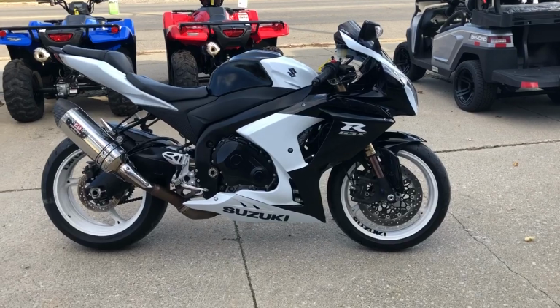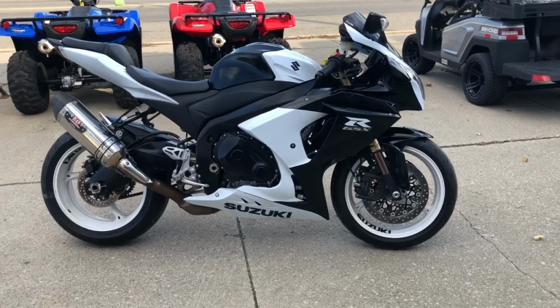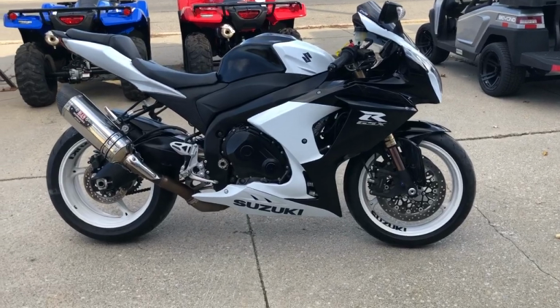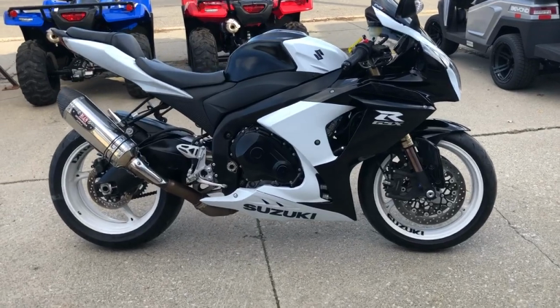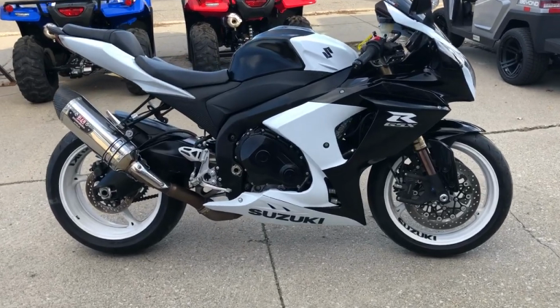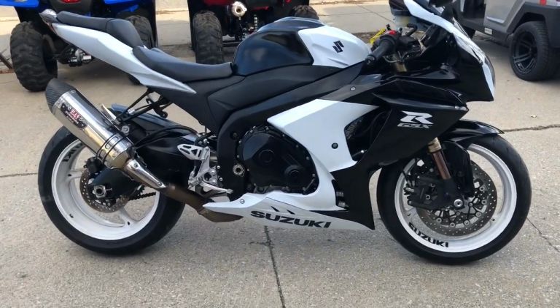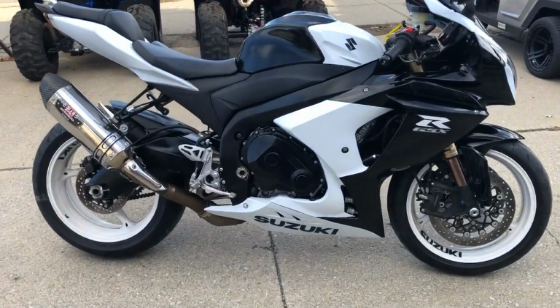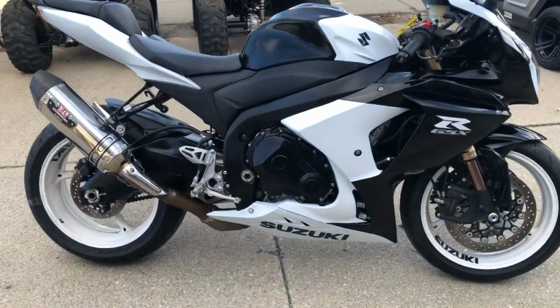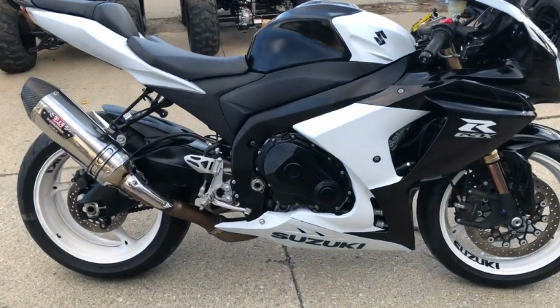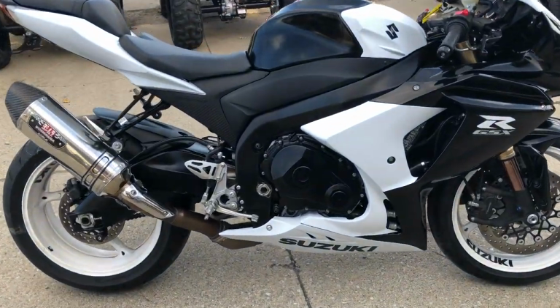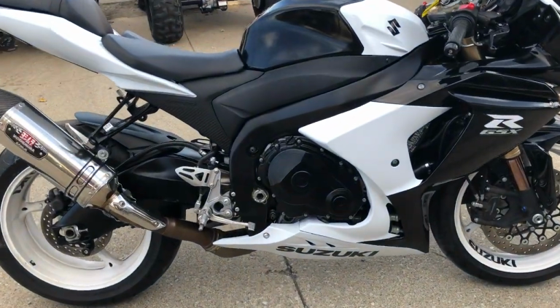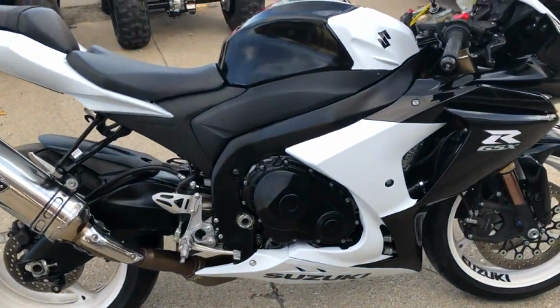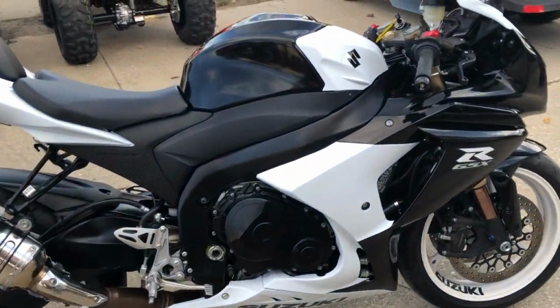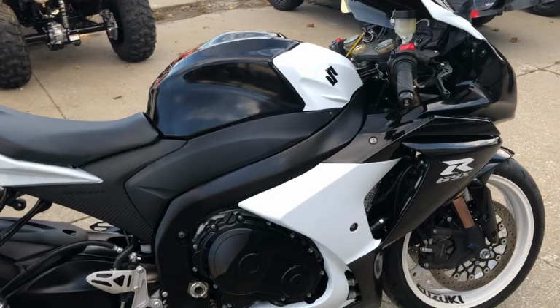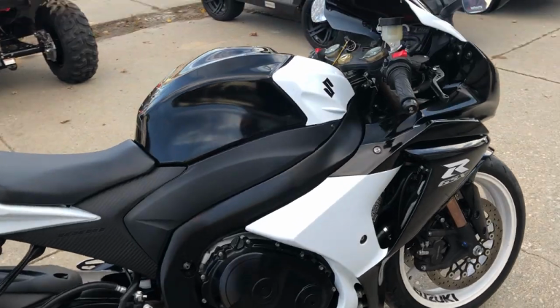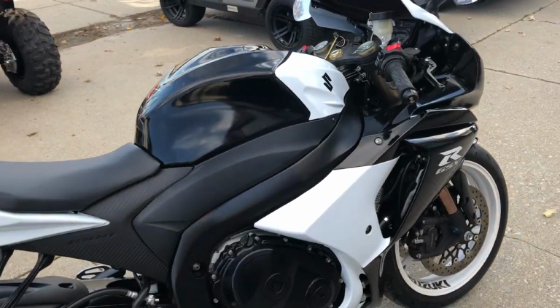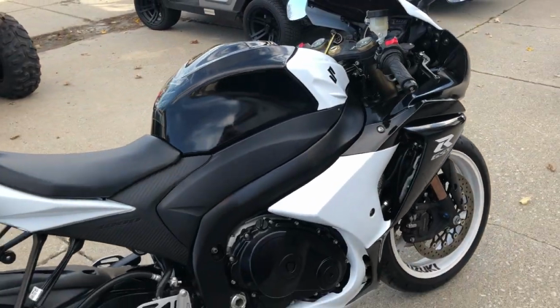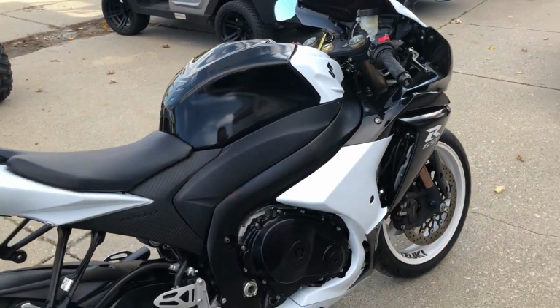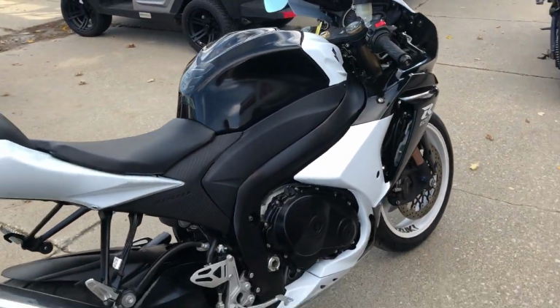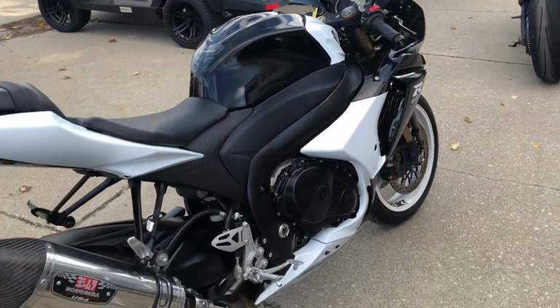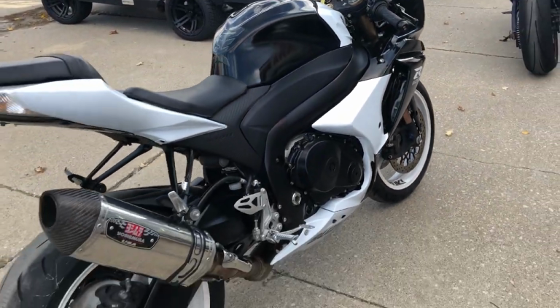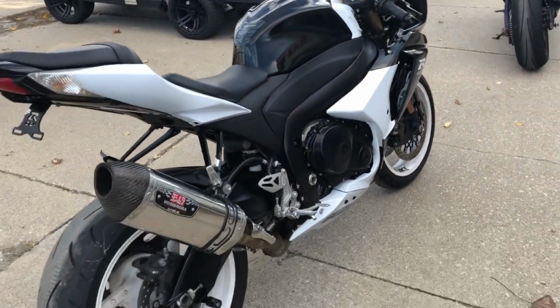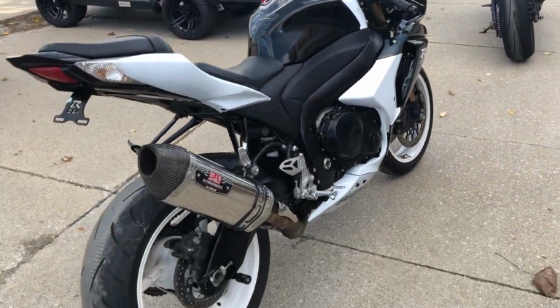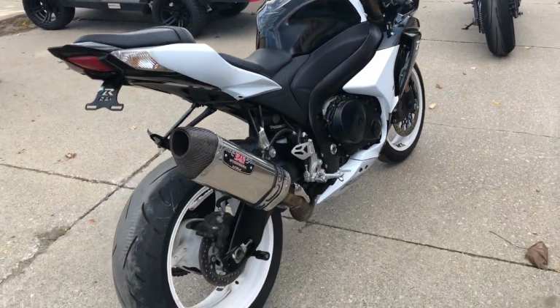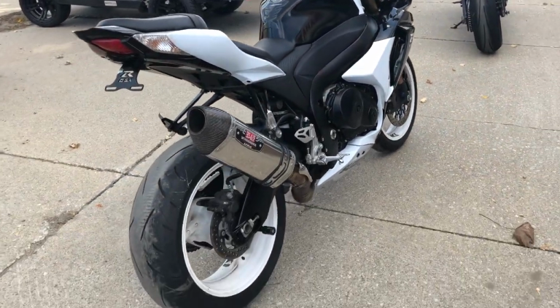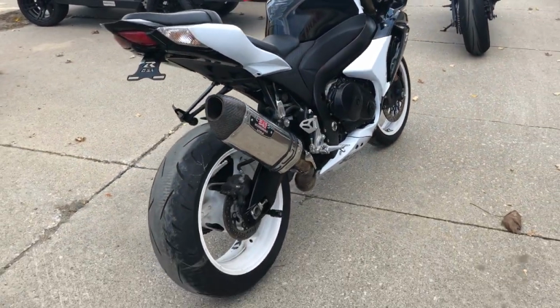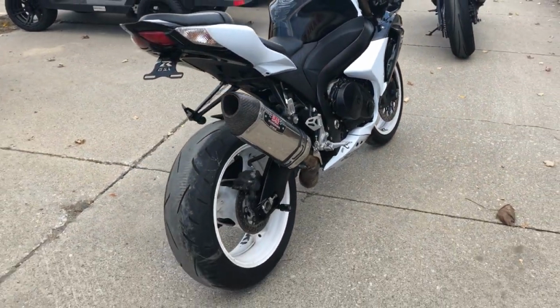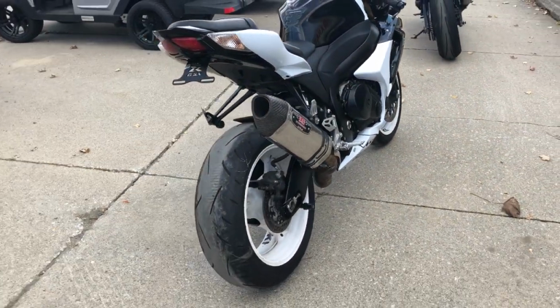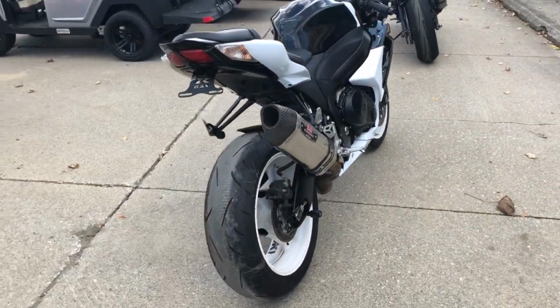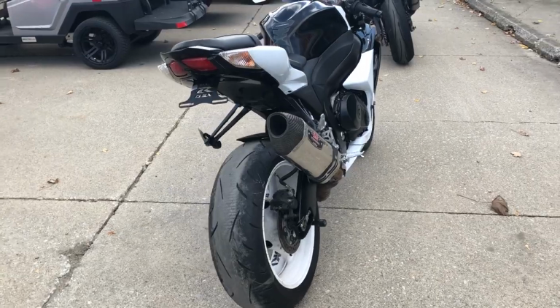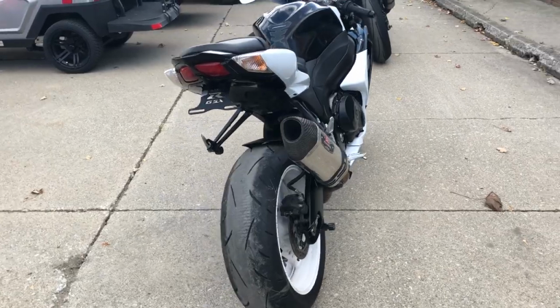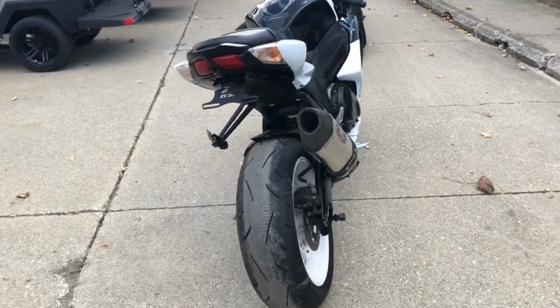Hey guys, ApprovalPowerSports.com here. Check this one out. It's a 2013 GSX-R 1000 for sale. Only 4,731 miles. Super clean bike.